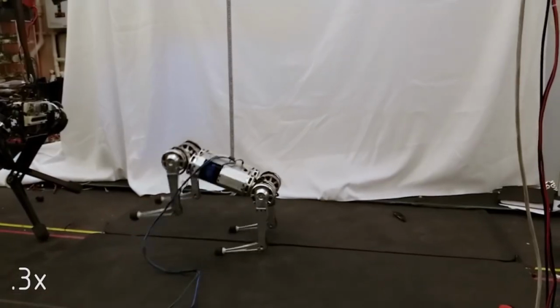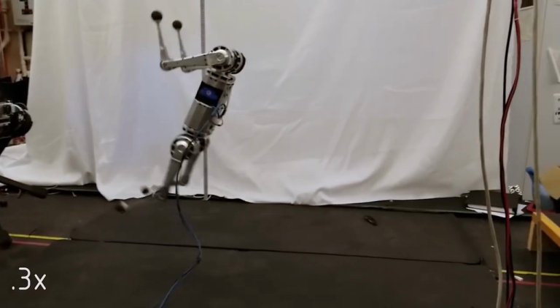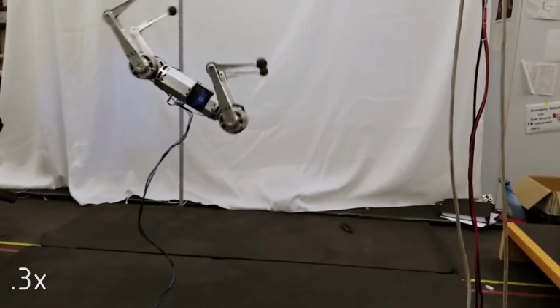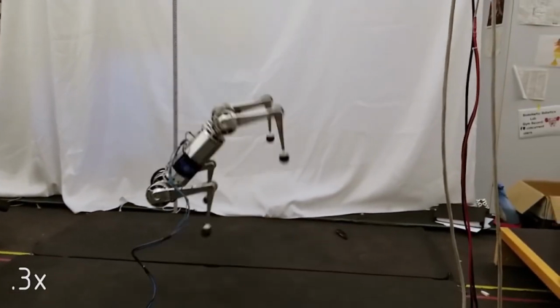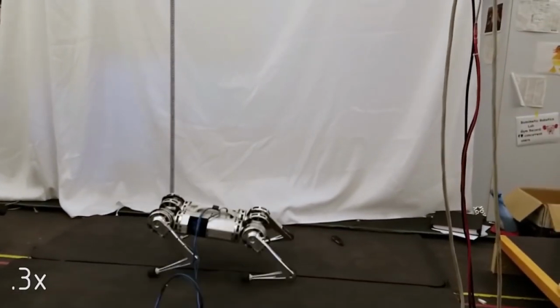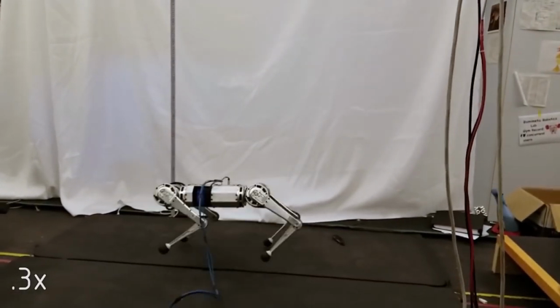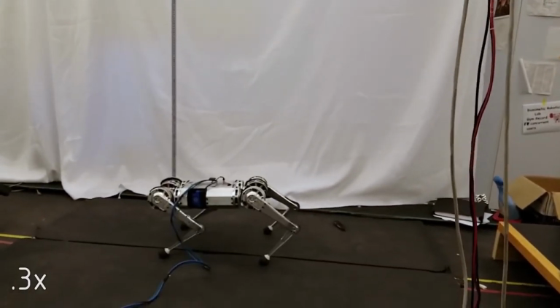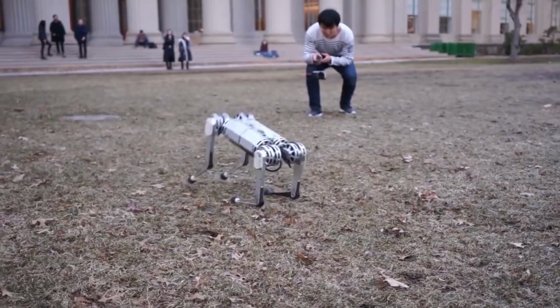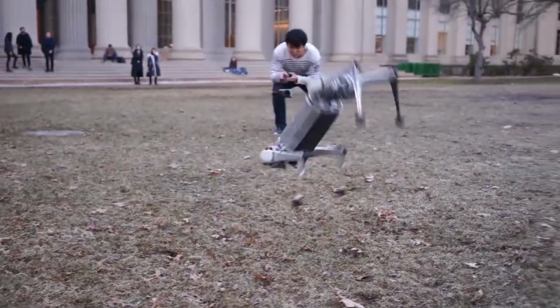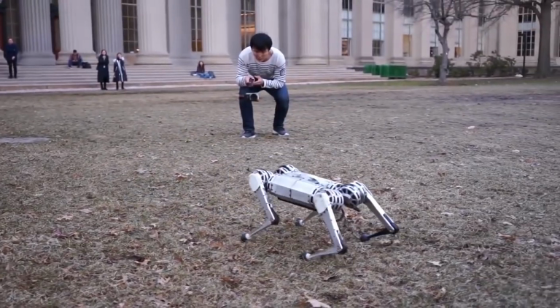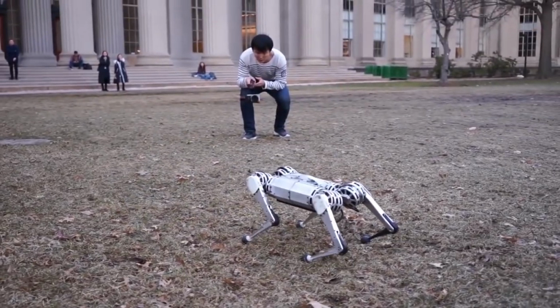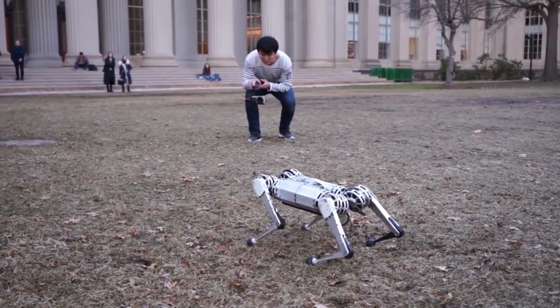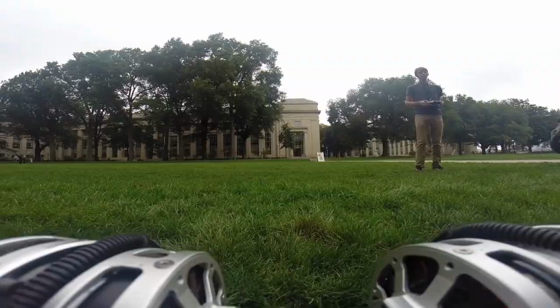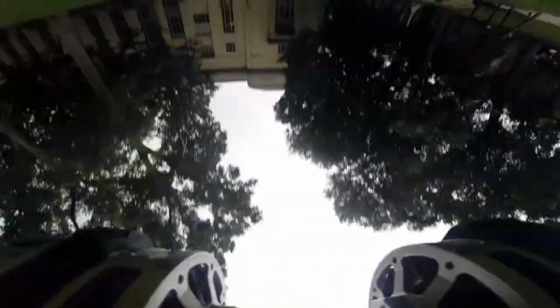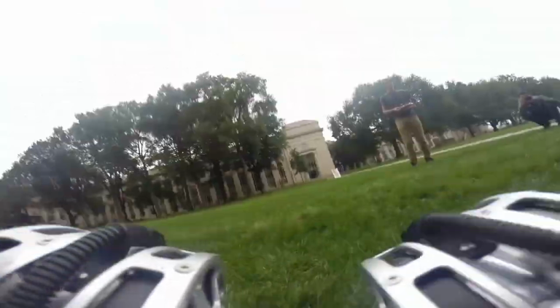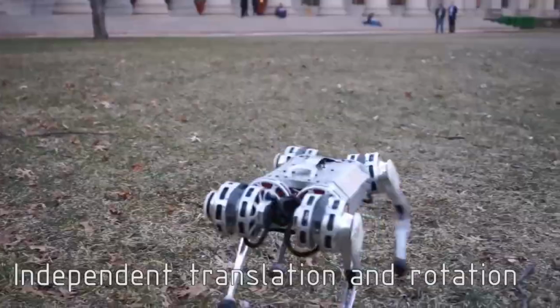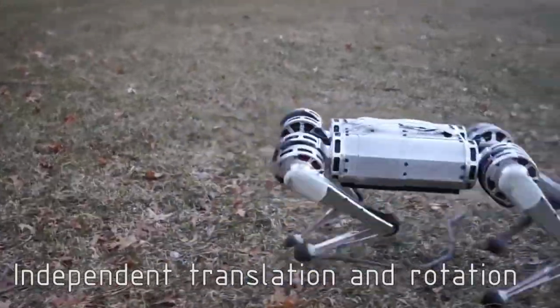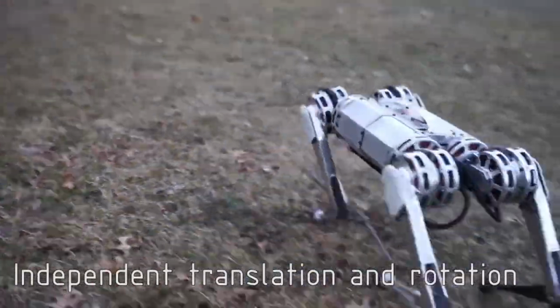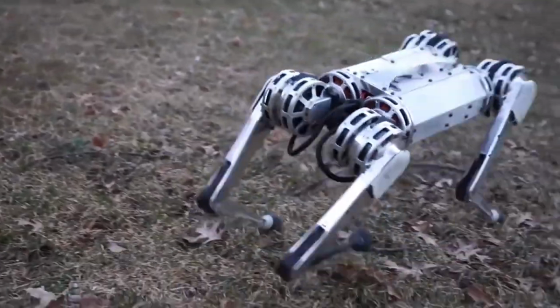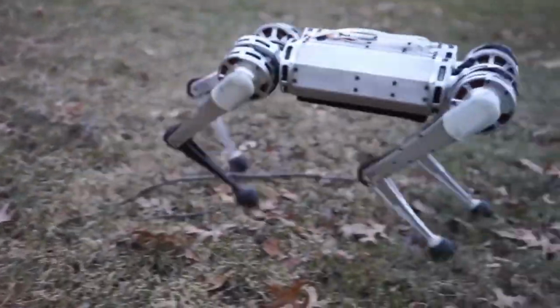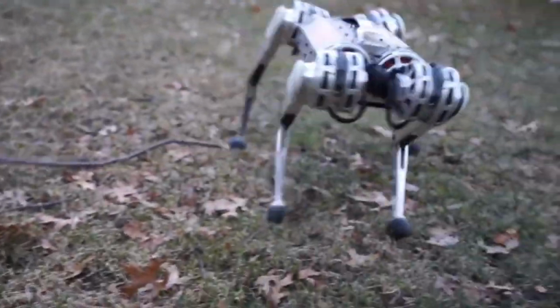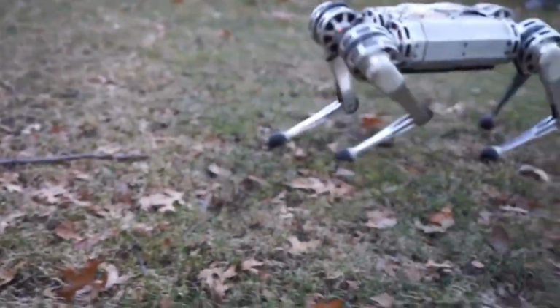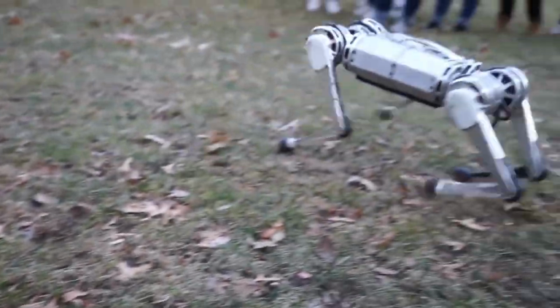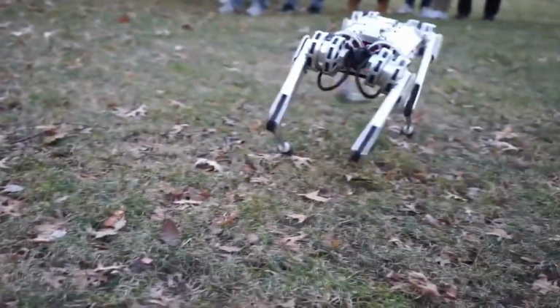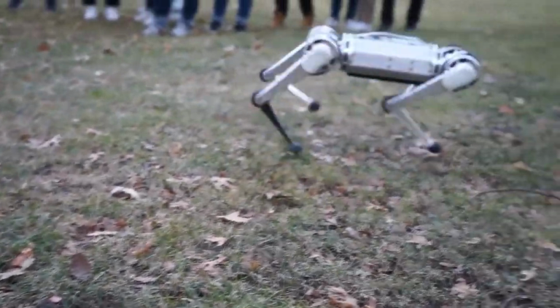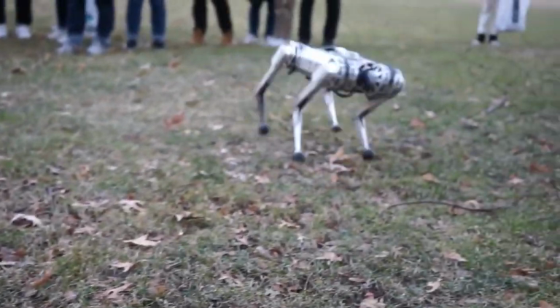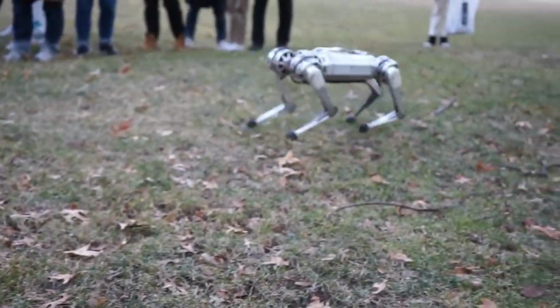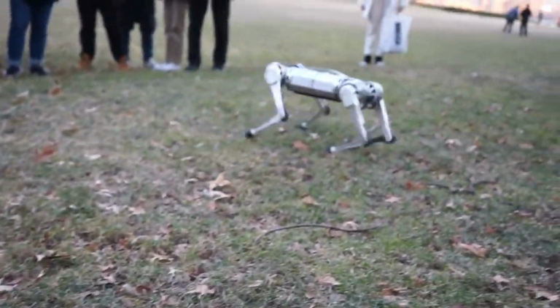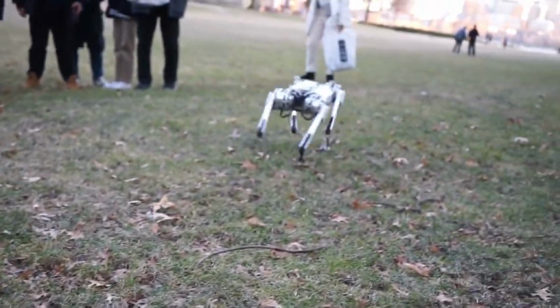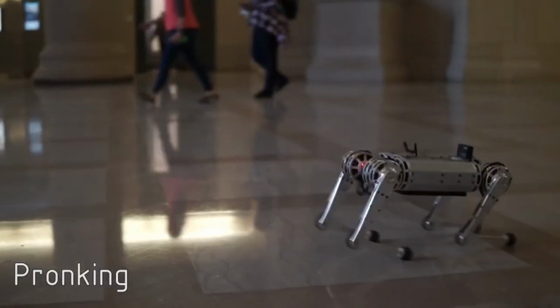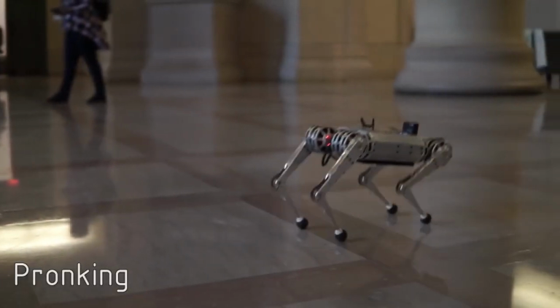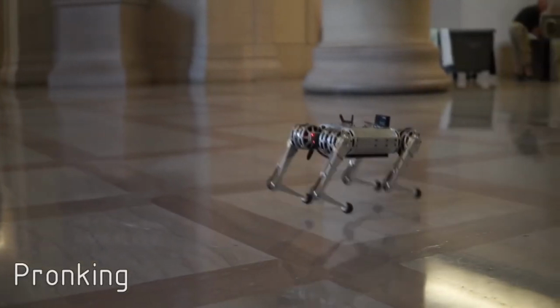According to the researchers, each leg is powered by three motors, which provide a large range of motion, and the high-torque, low-inertia design allows the robot to execute fast, dynamic maneuvers.